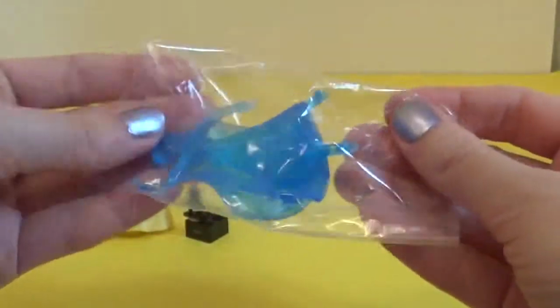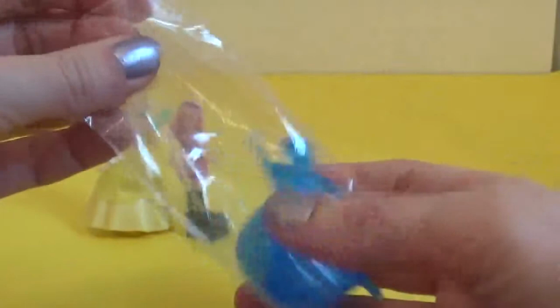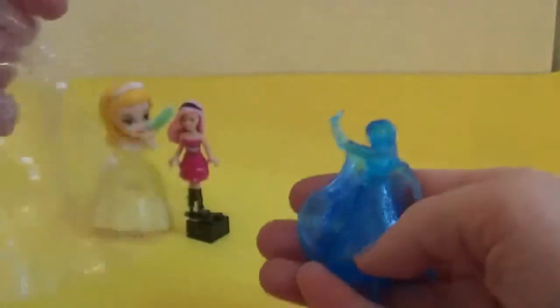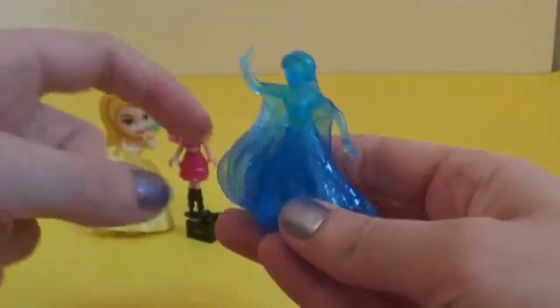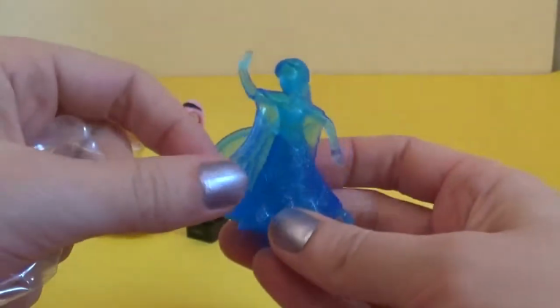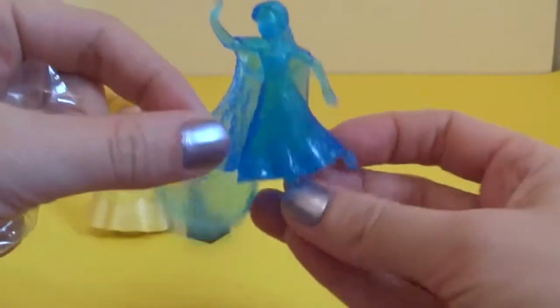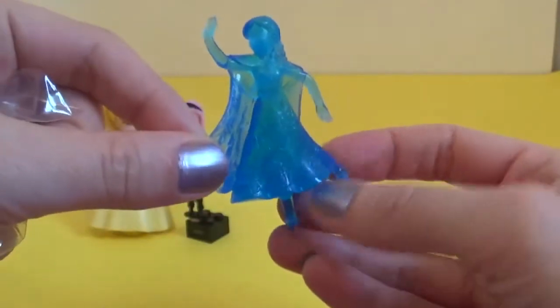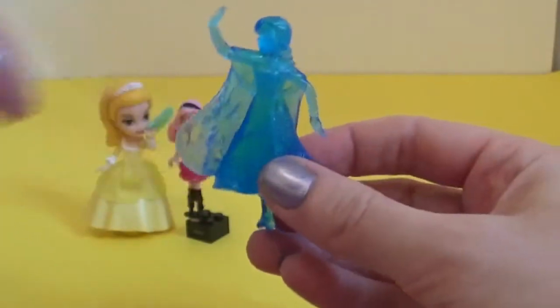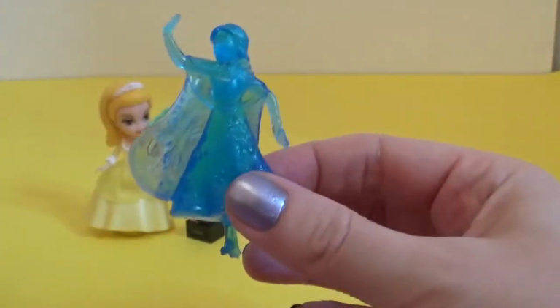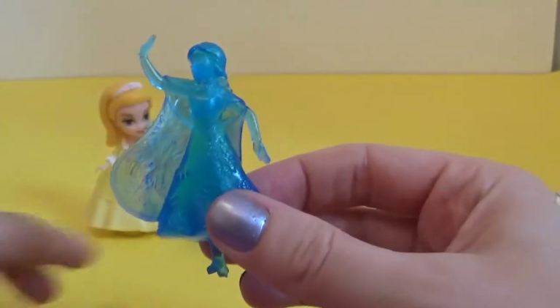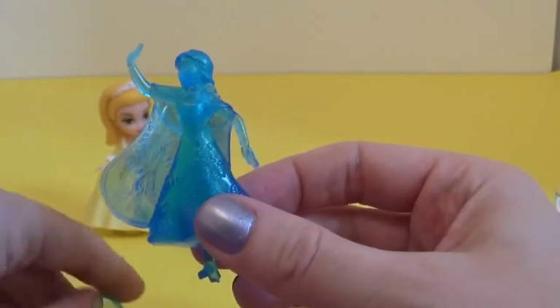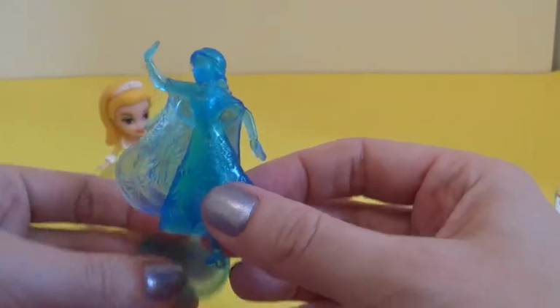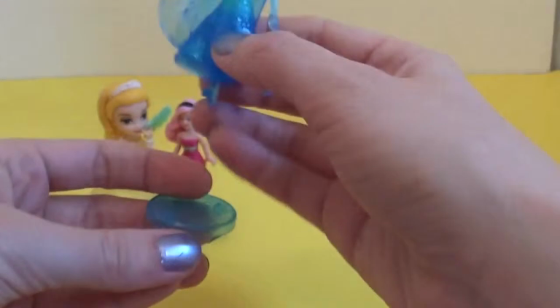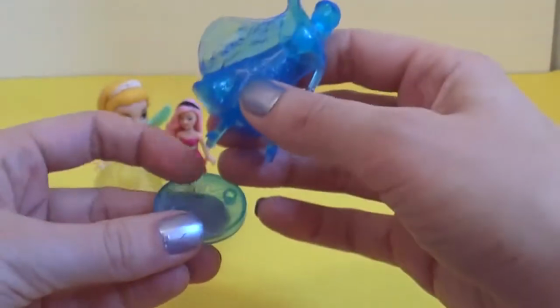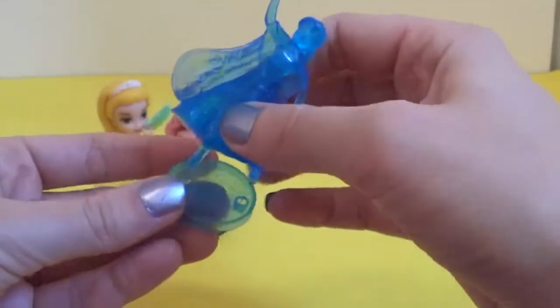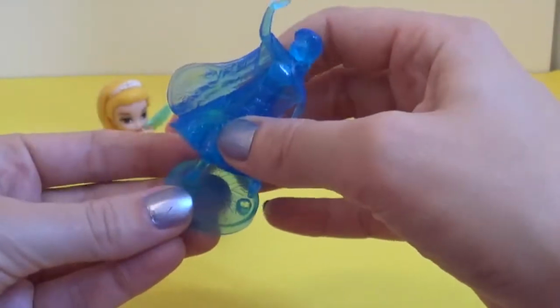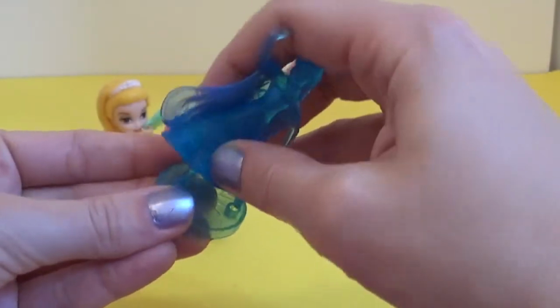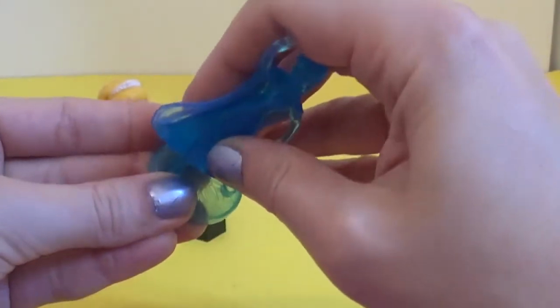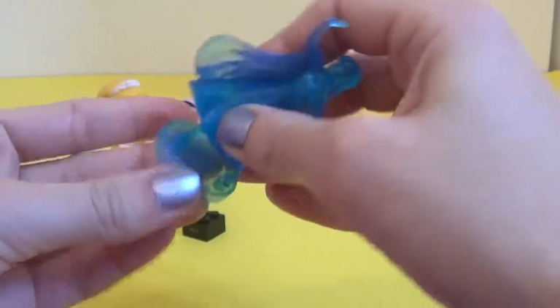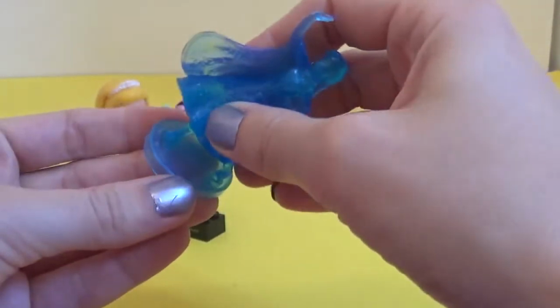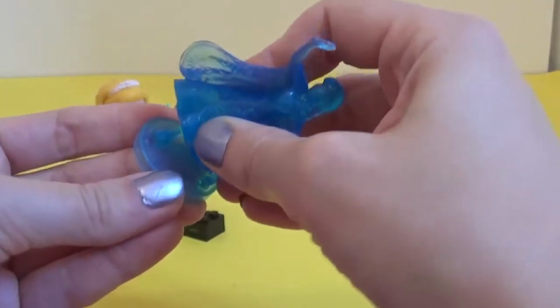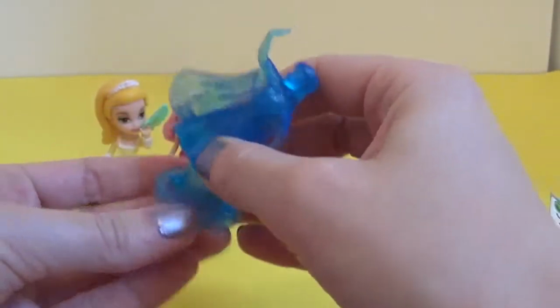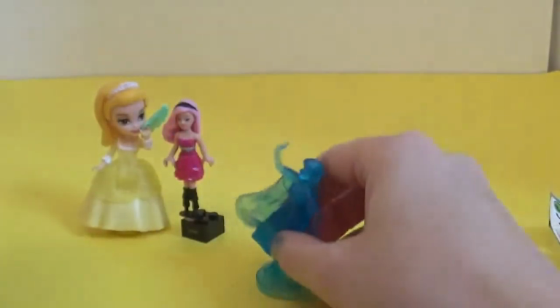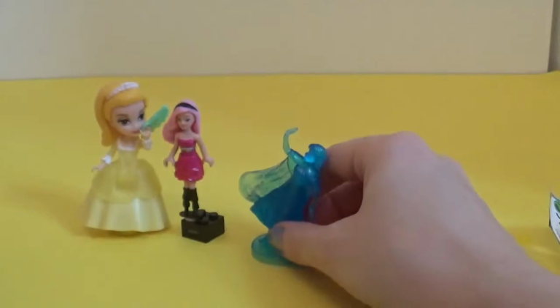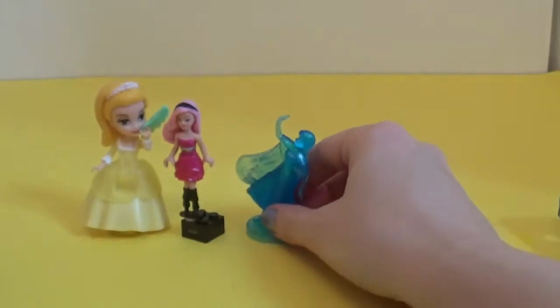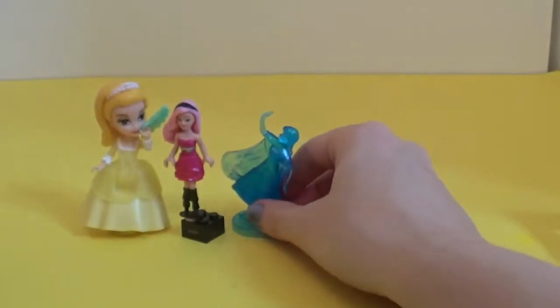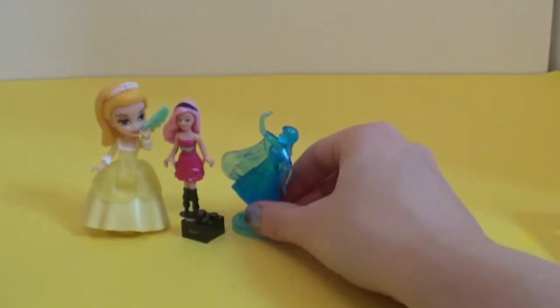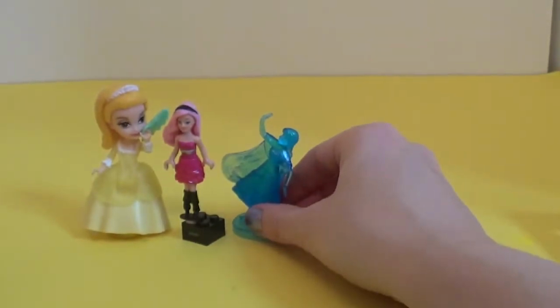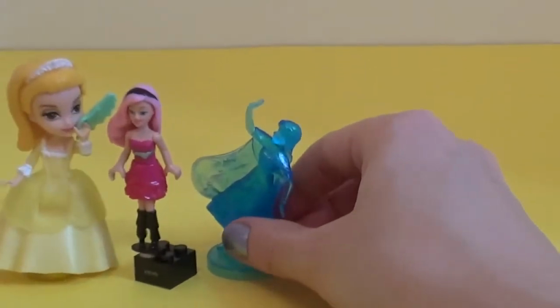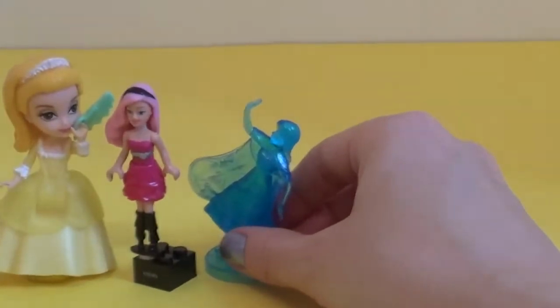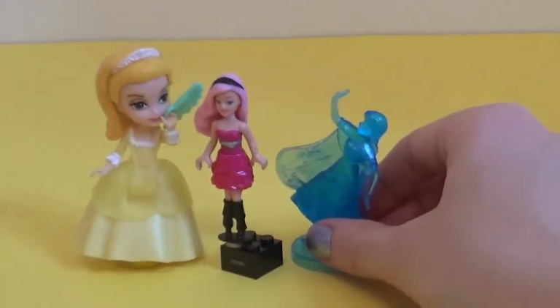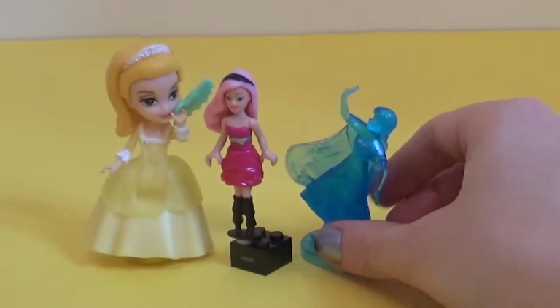Inside we have a beautiful fairy and she also comes with her own stand. So we'll put her on this and she can go and sit next to the Princess and Barbie.